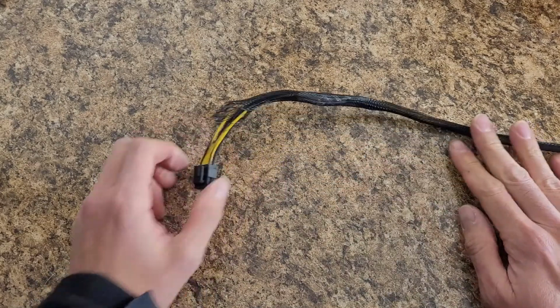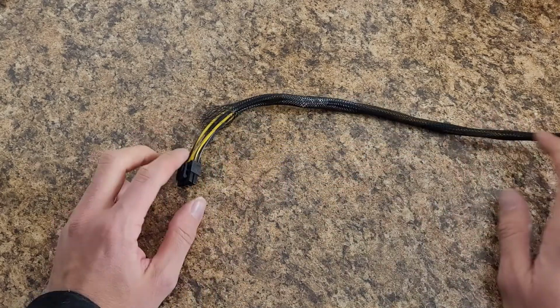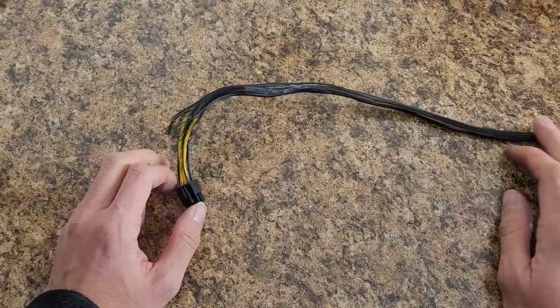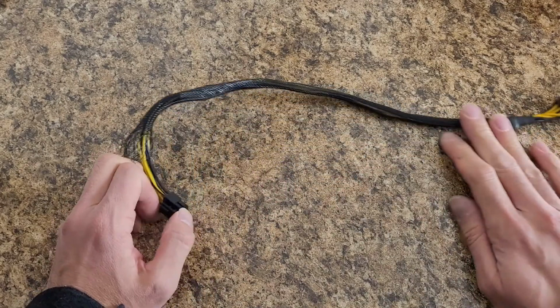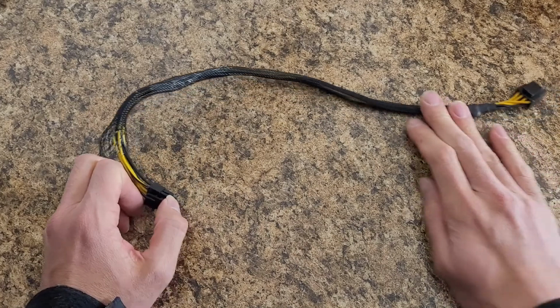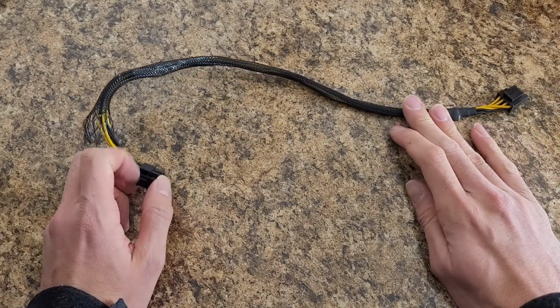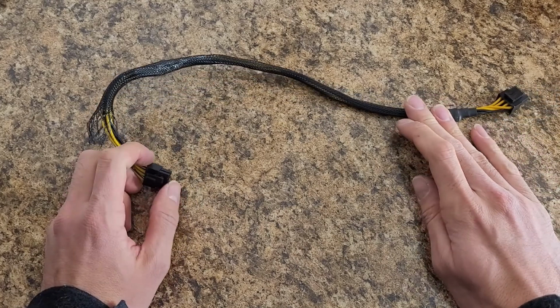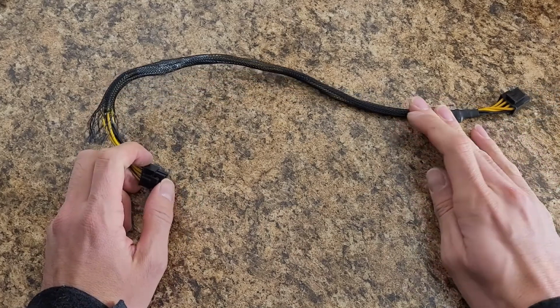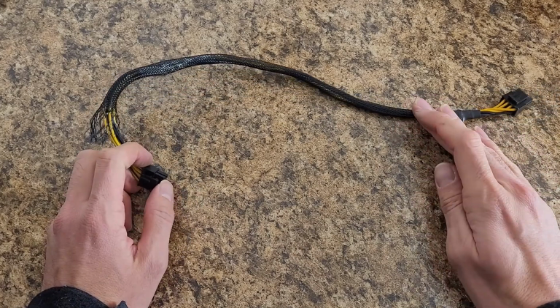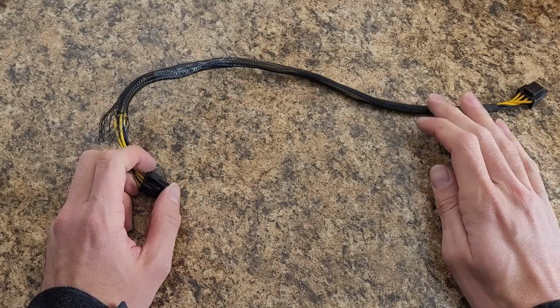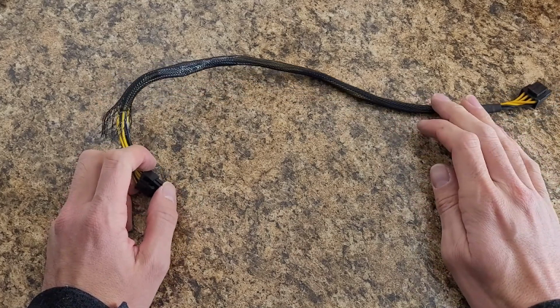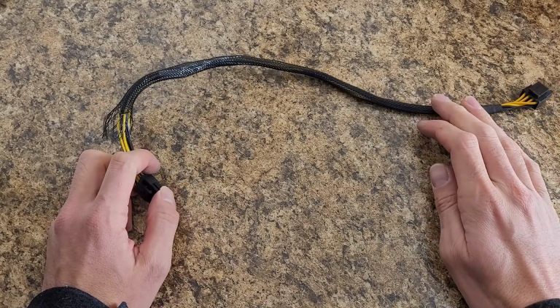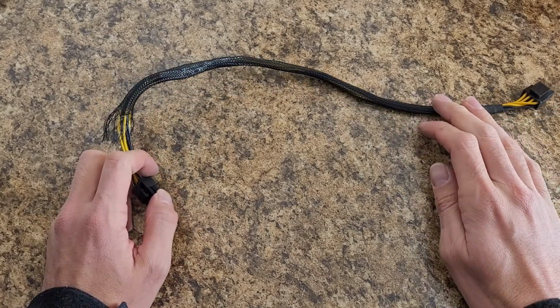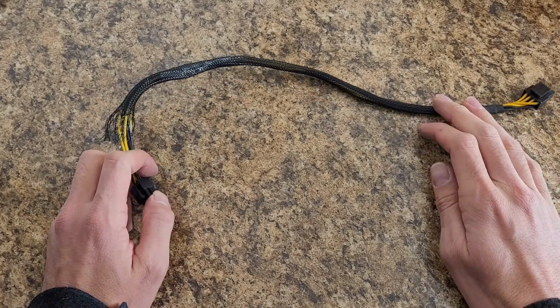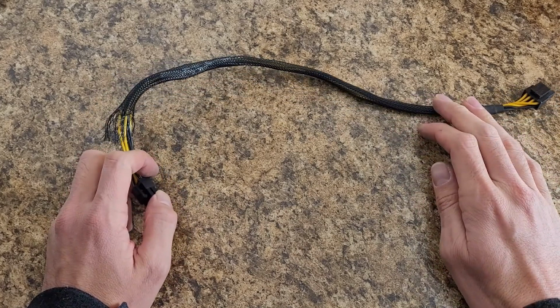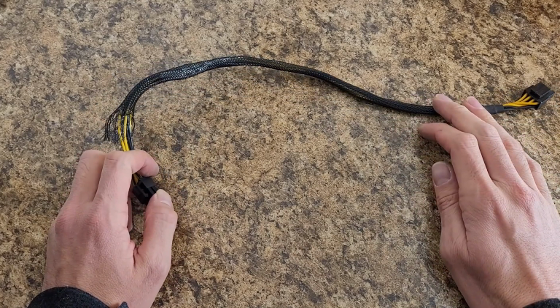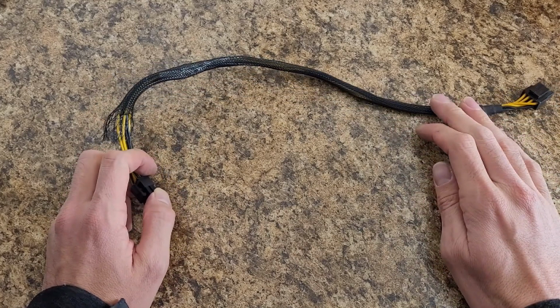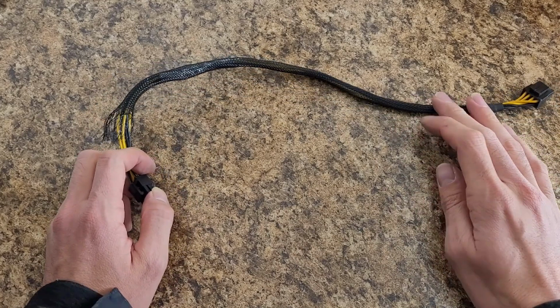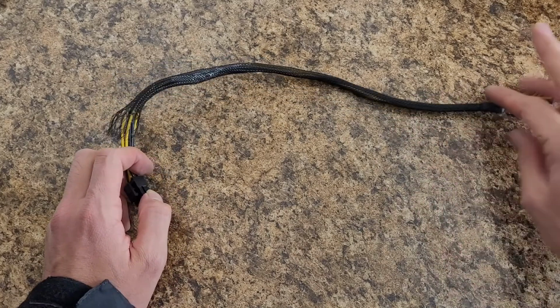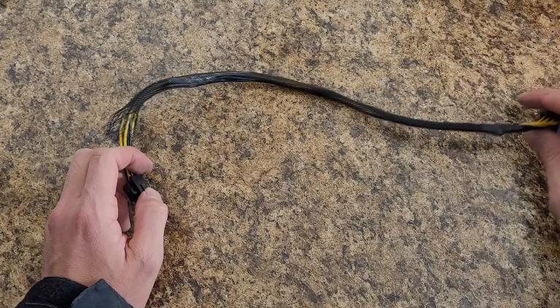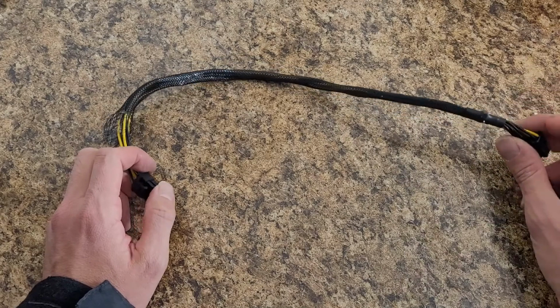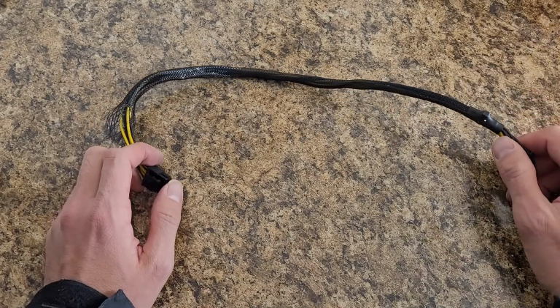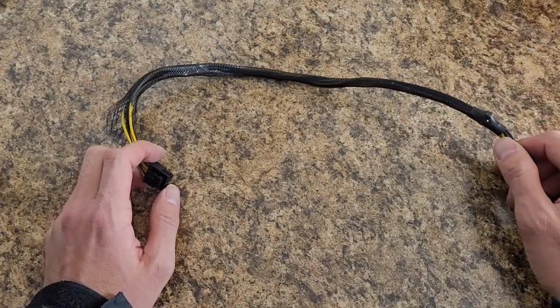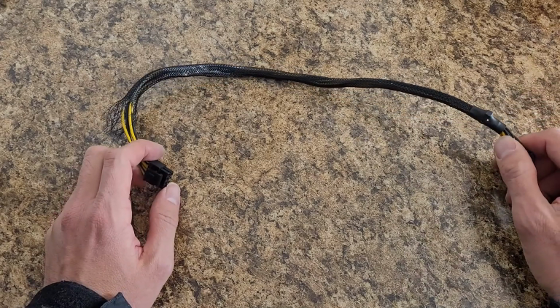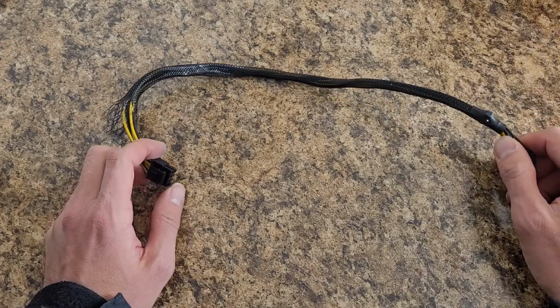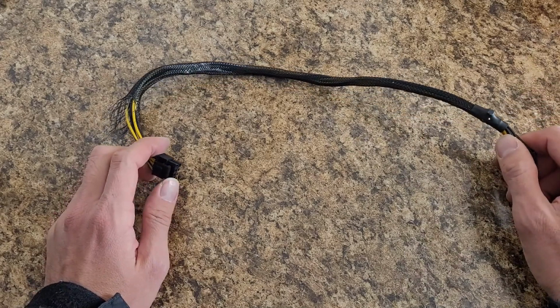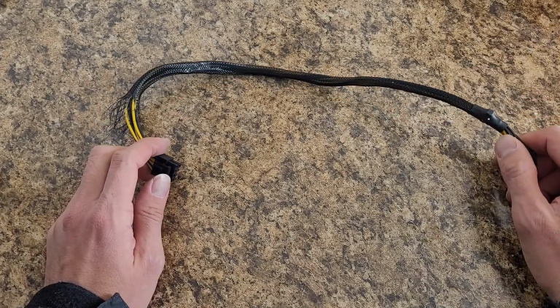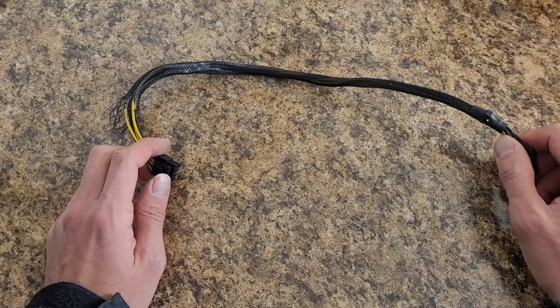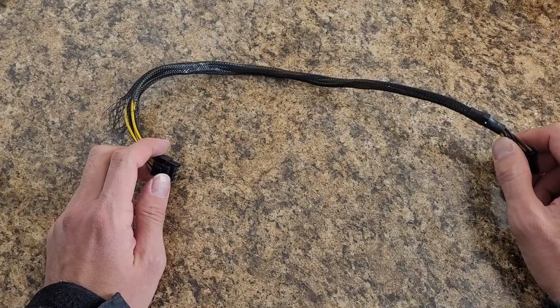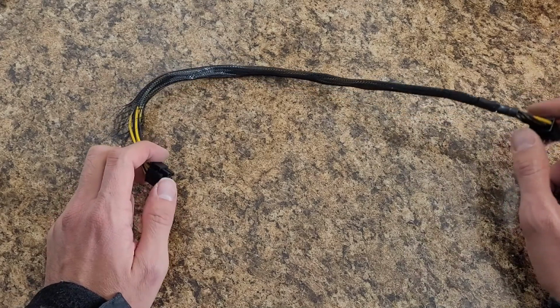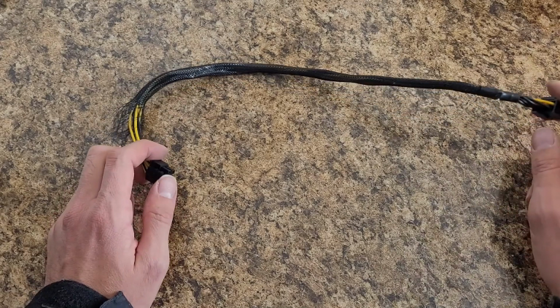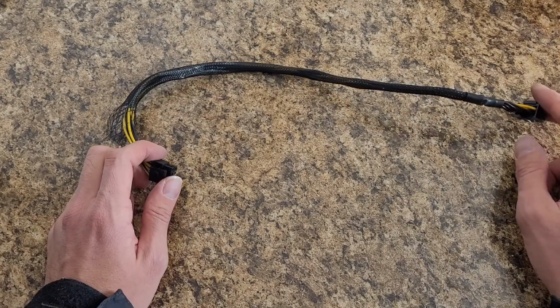I think in the end this is not going to be a forever cable. This was a good experiment. Hopefully now that I've done this at least once I'll be able to make a better product.